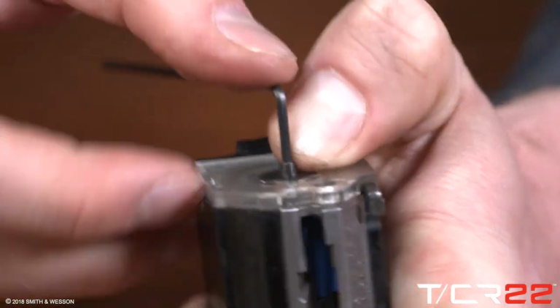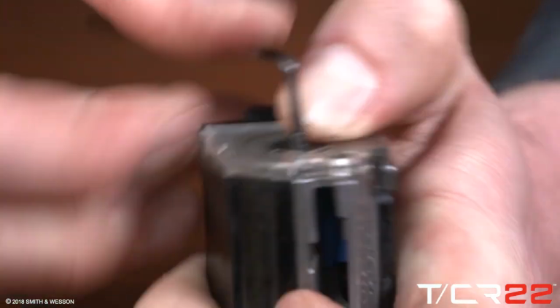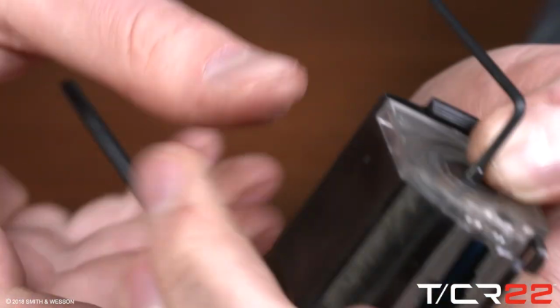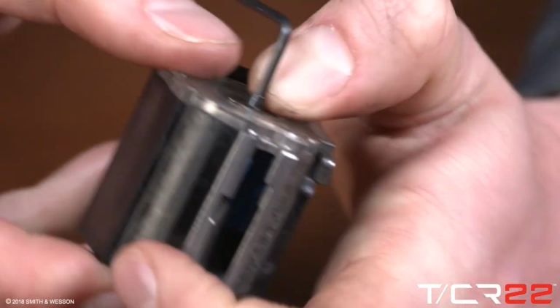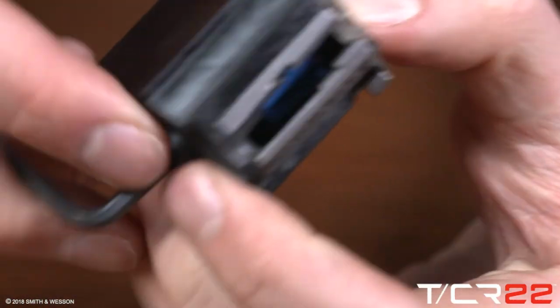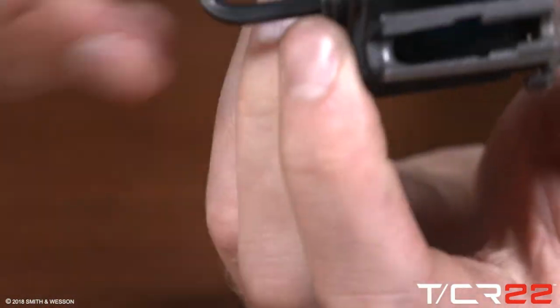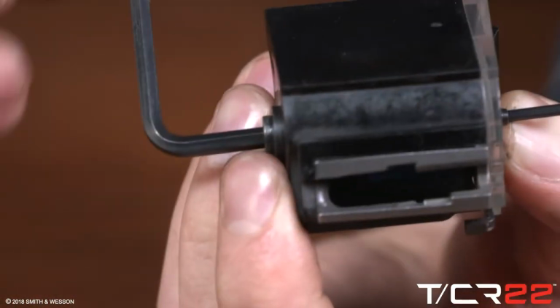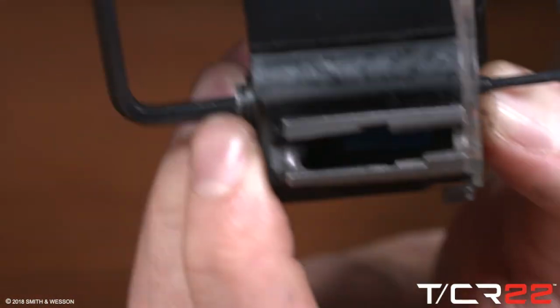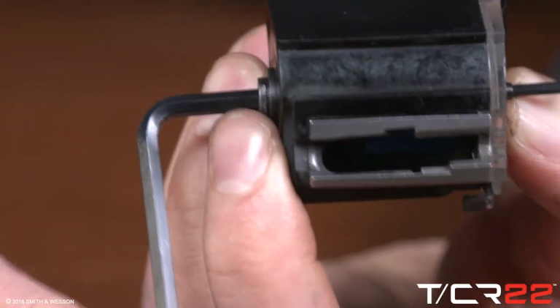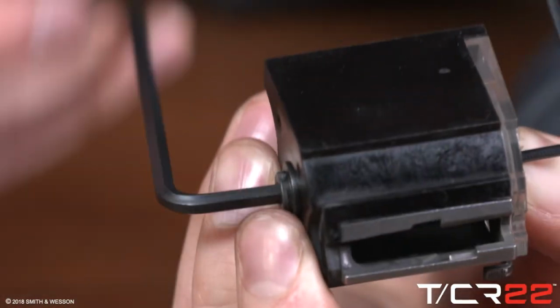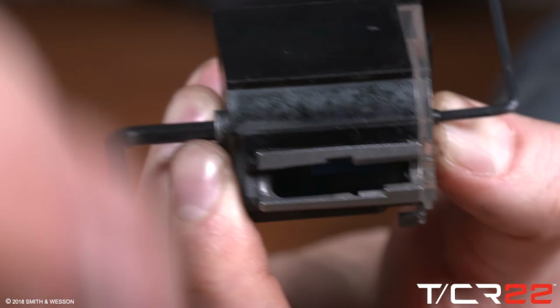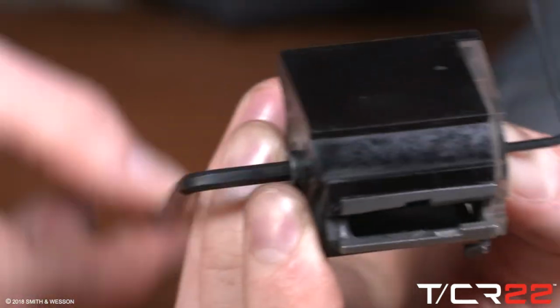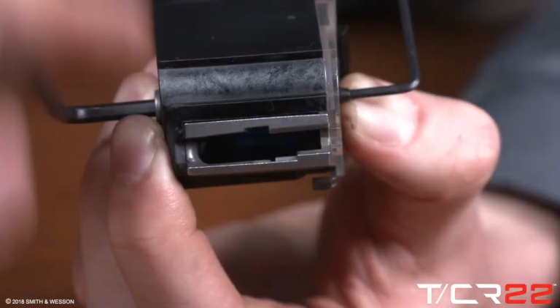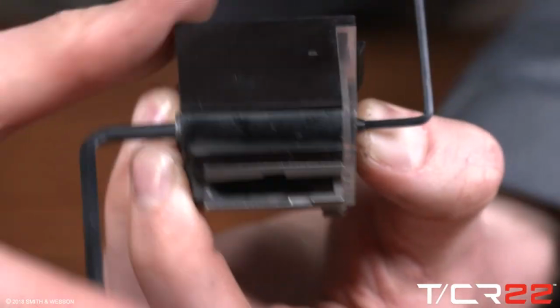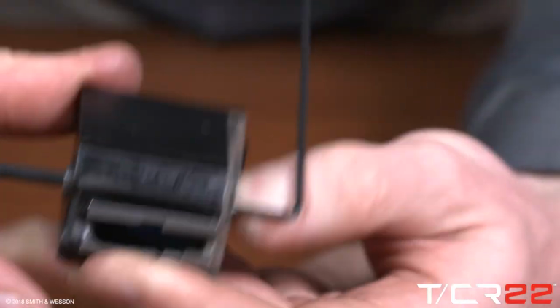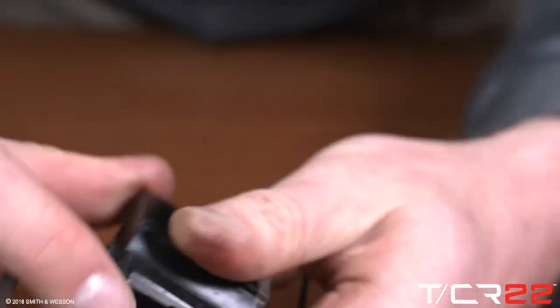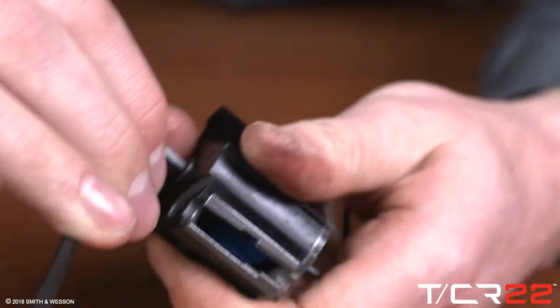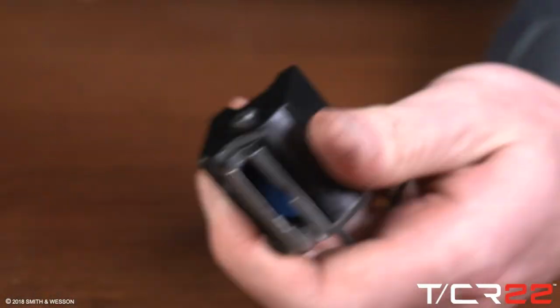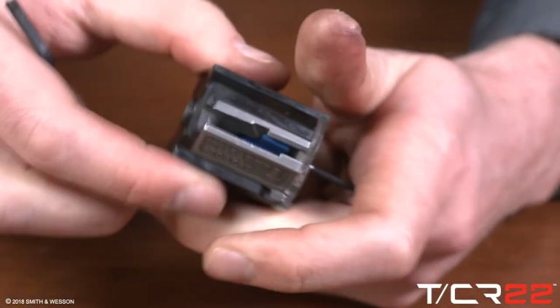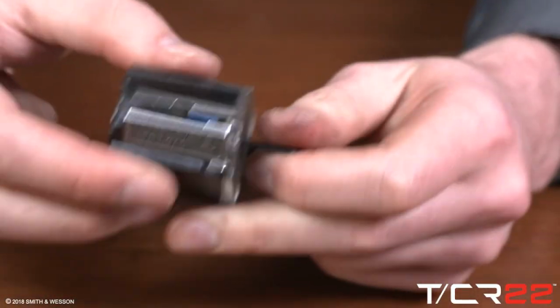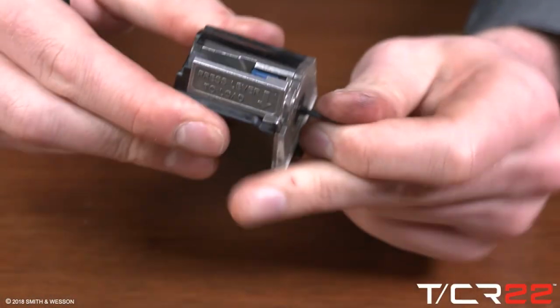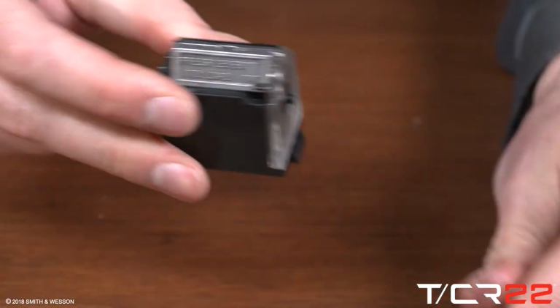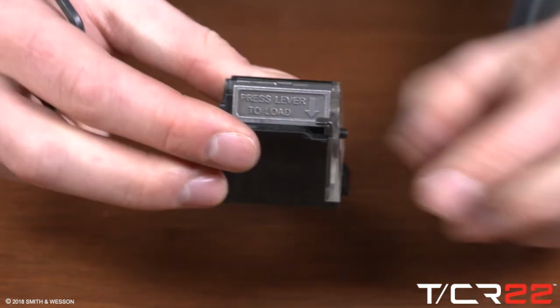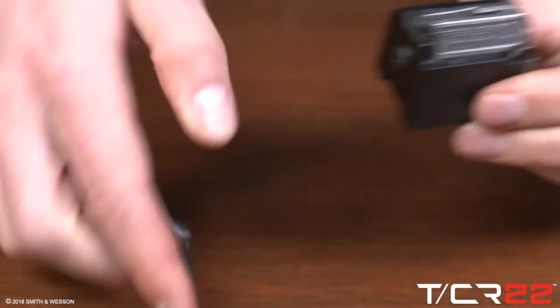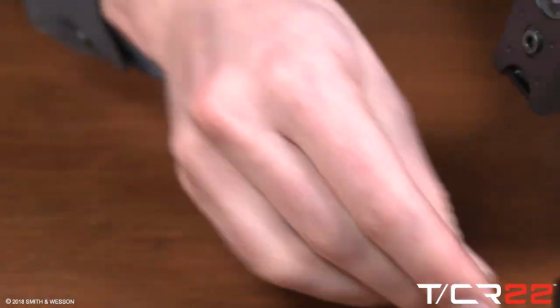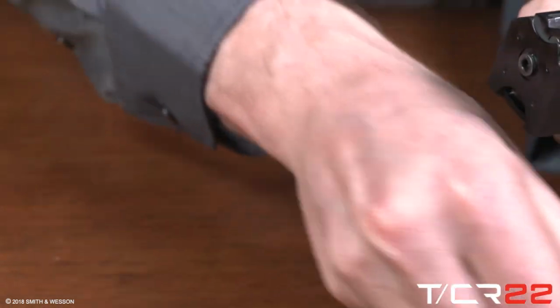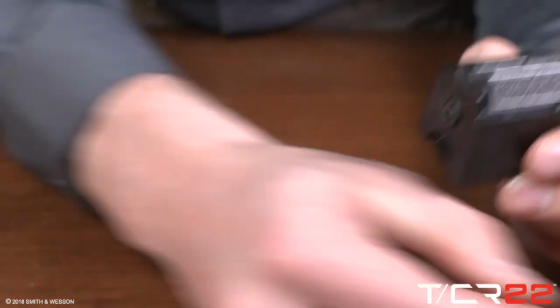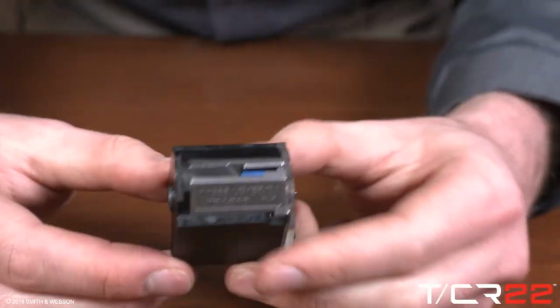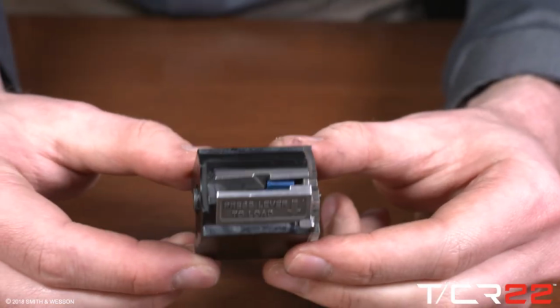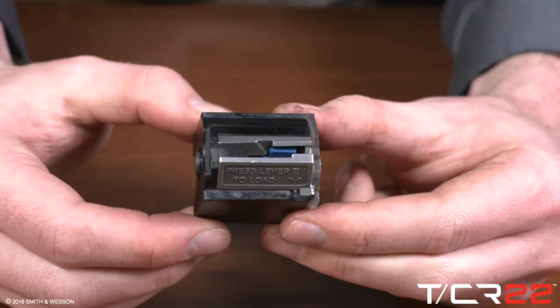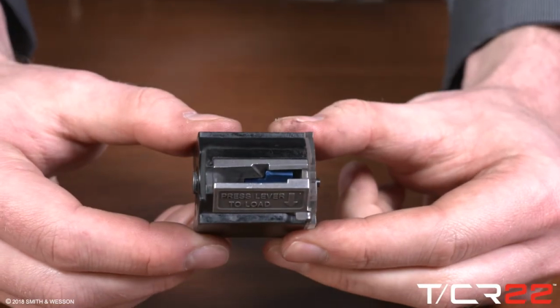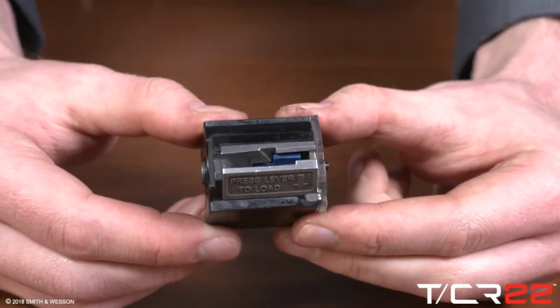Press the tensioner nut into the corresponding recess of the clear plastic magazine end plate and hold it there. While holding the tensioner cap nut in place, use your 9/64ths hex wrench at the front of the magazine body to tighten the assembly screw. Ensure the assembly screw is tightened firmly — the screw will bottom out in the cap nut.